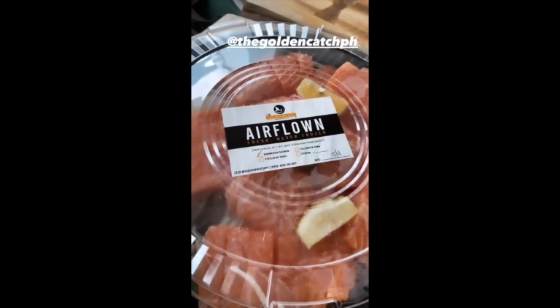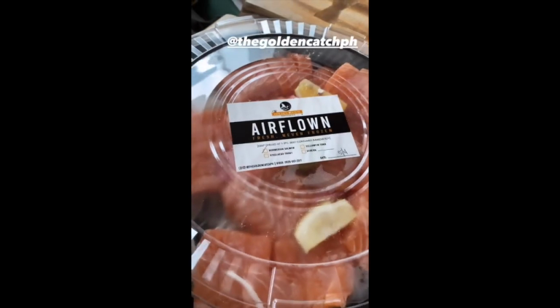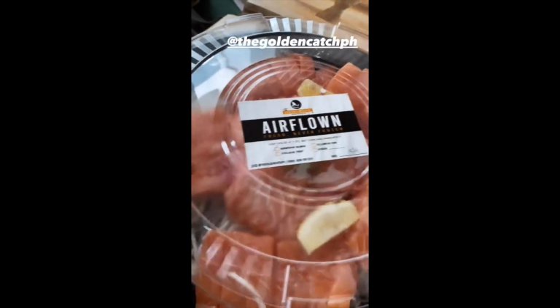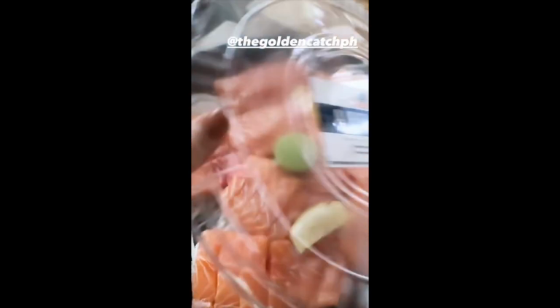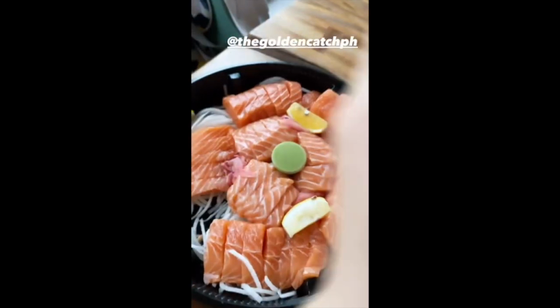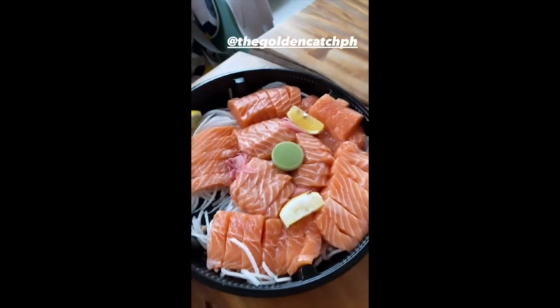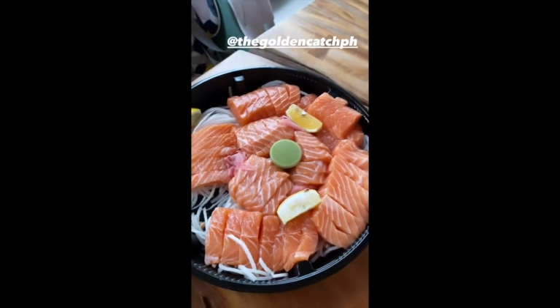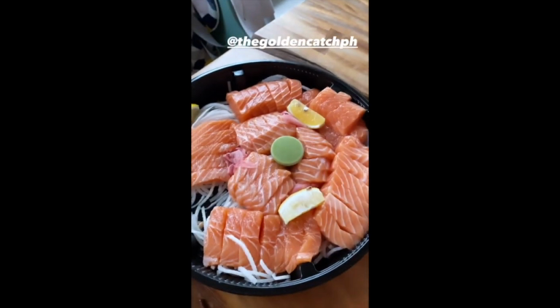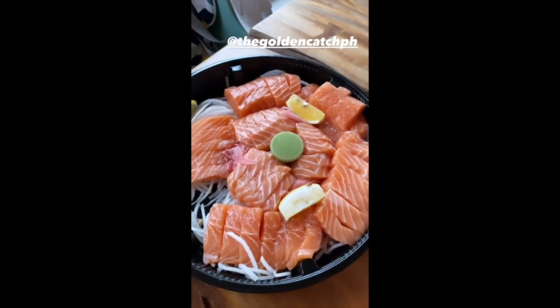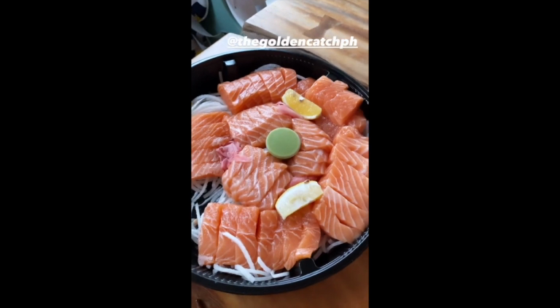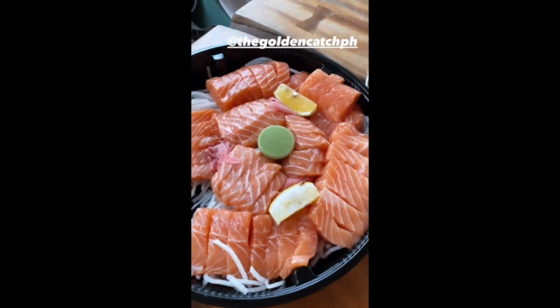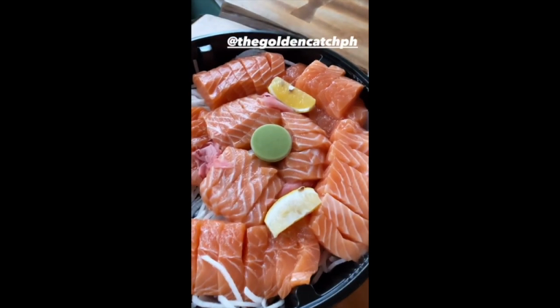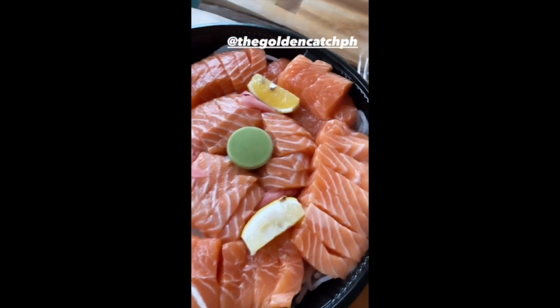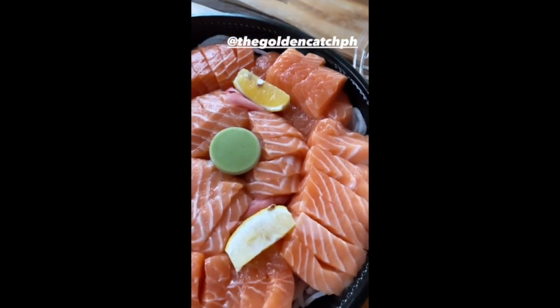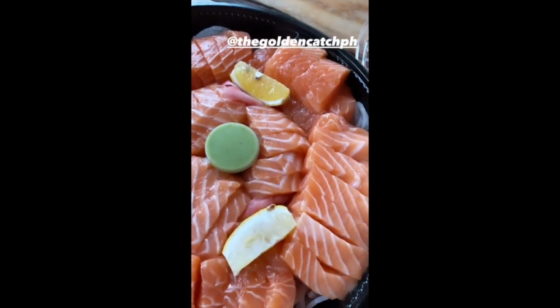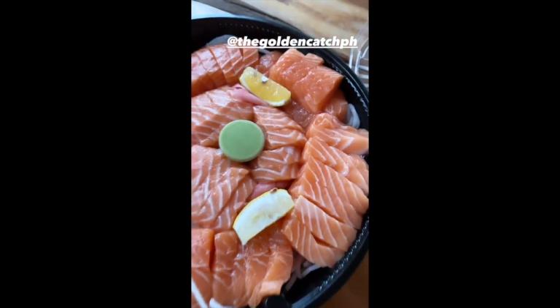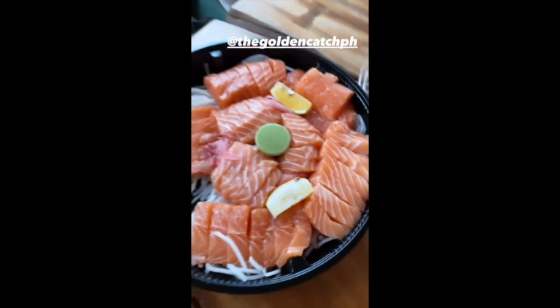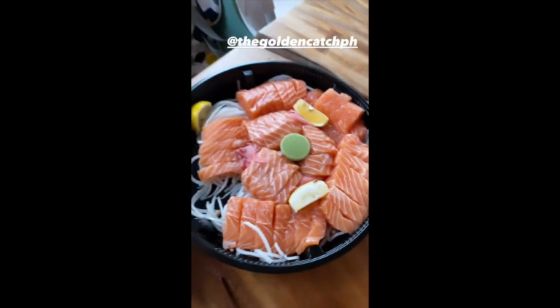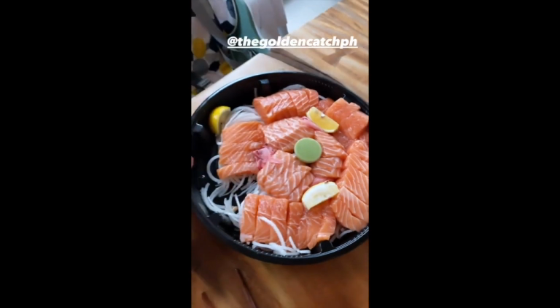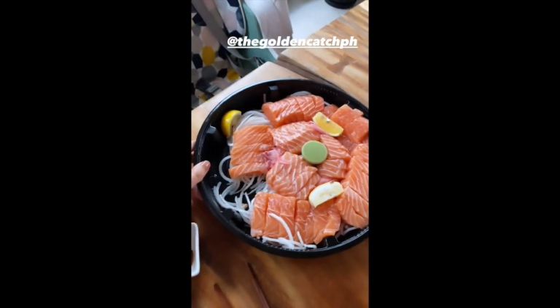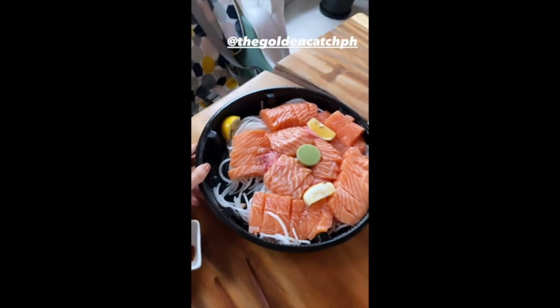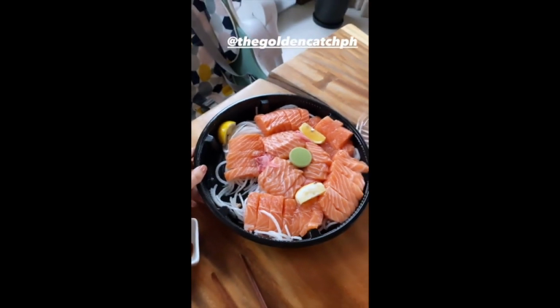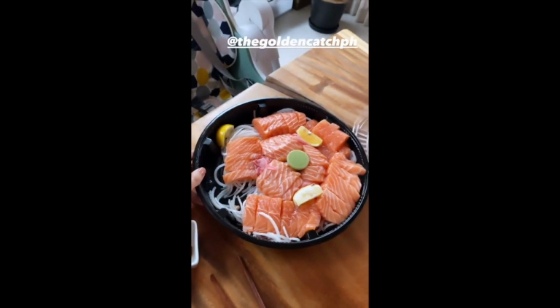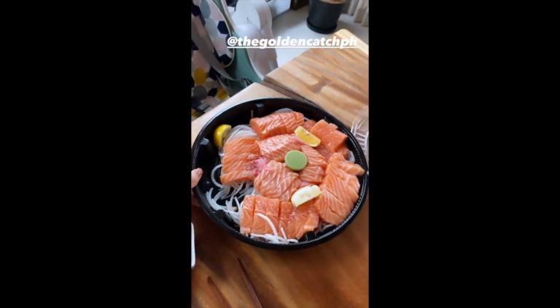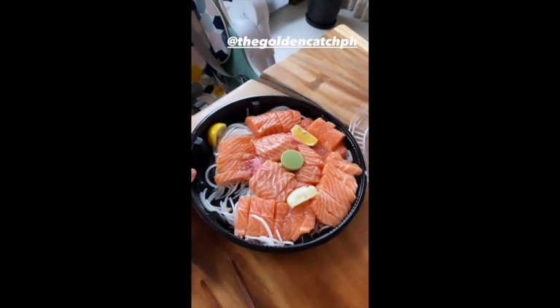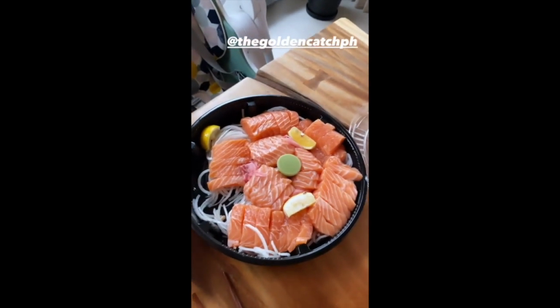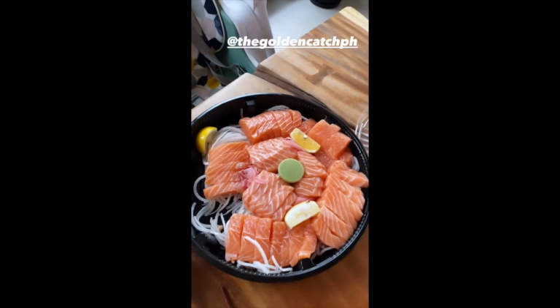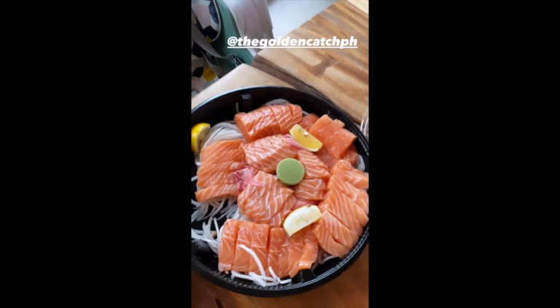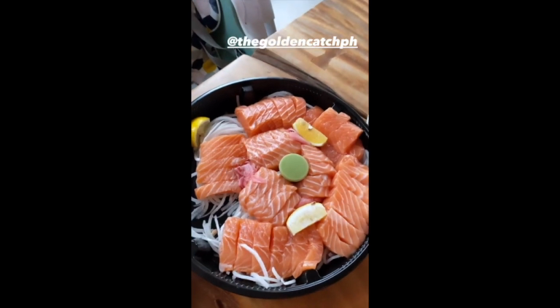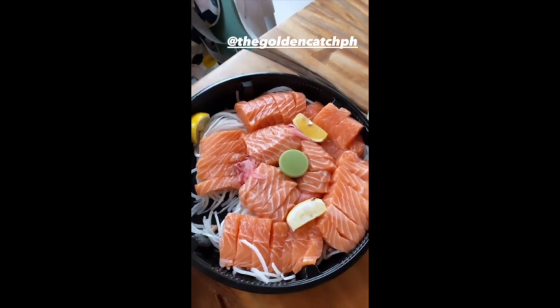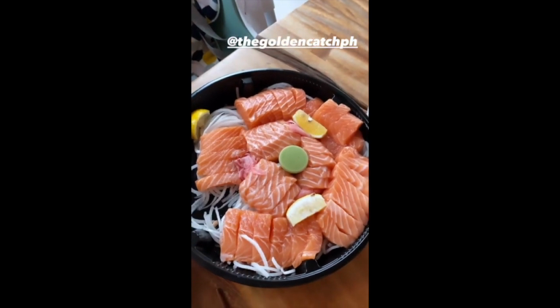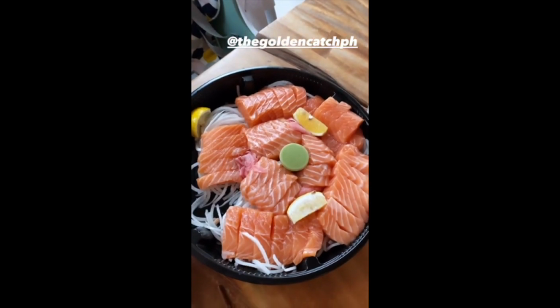Yay! Salmon sashimi is one of my favorites ever, and I have so much of them right now. Super excited to eat this.